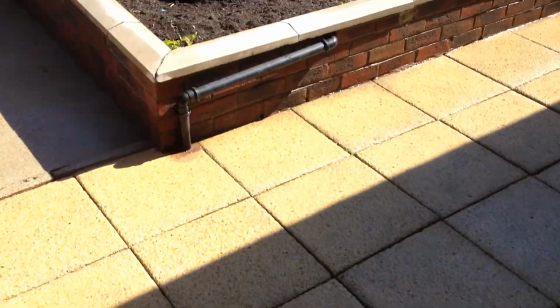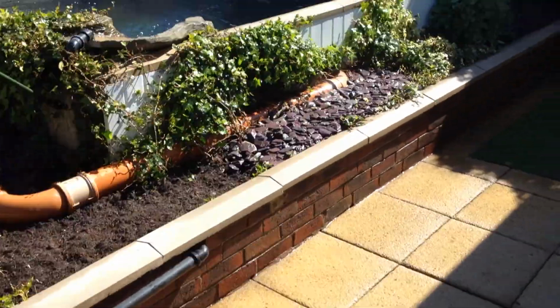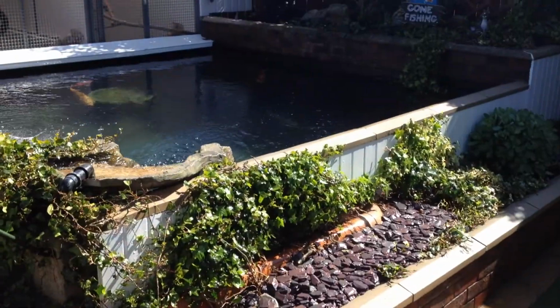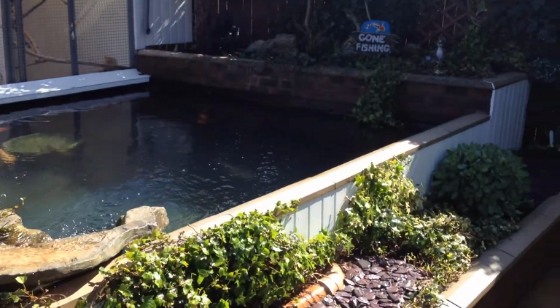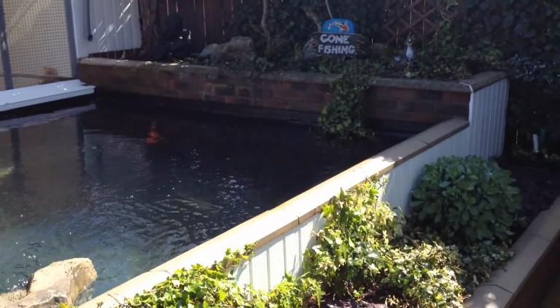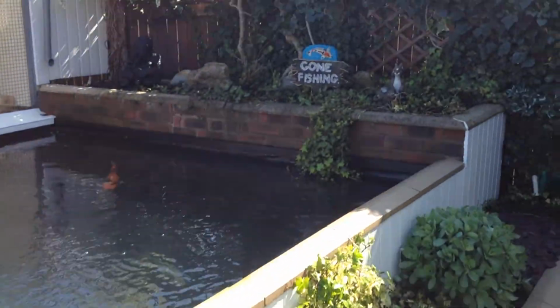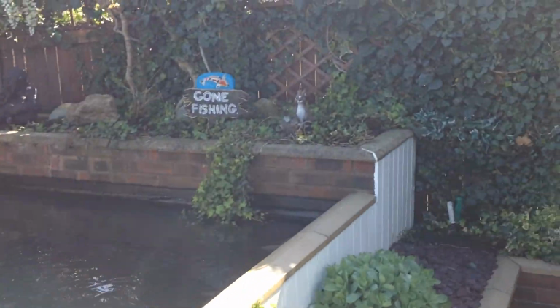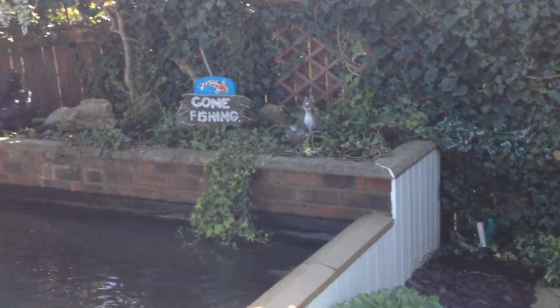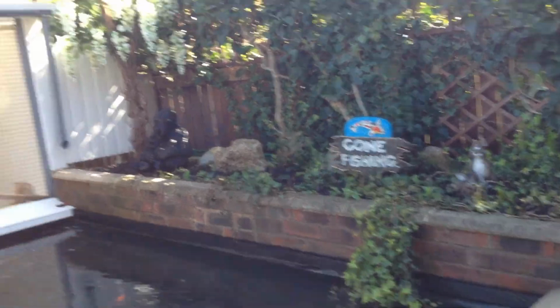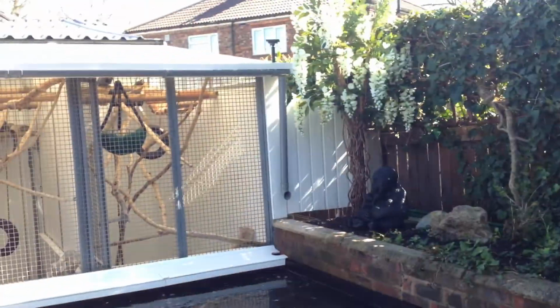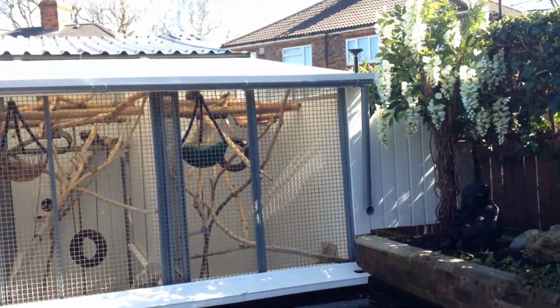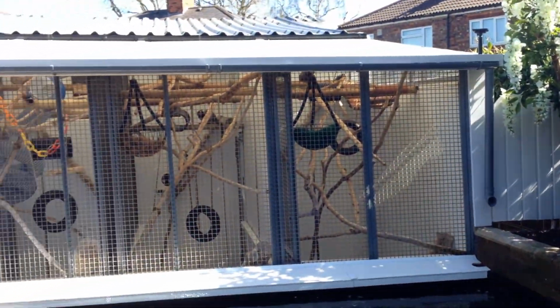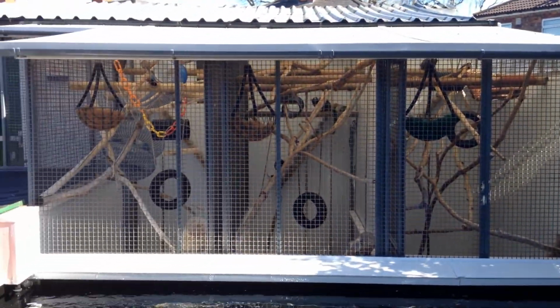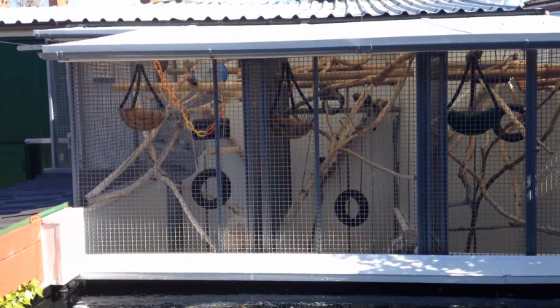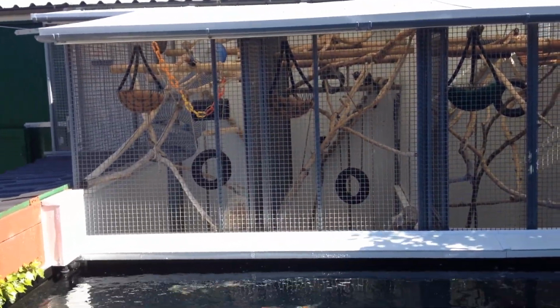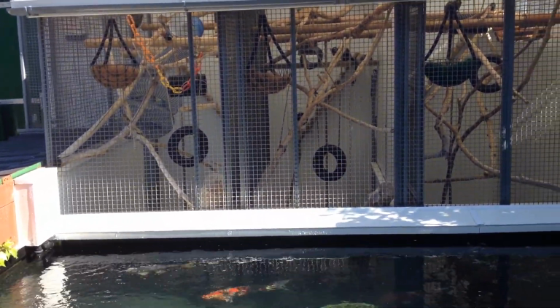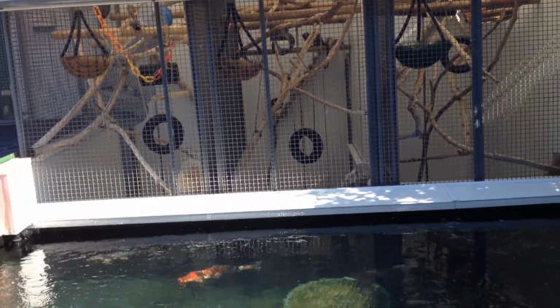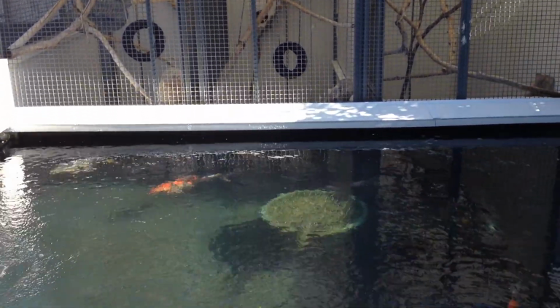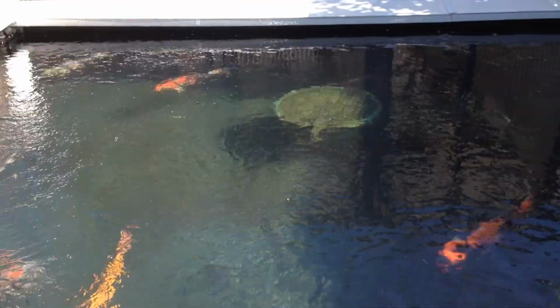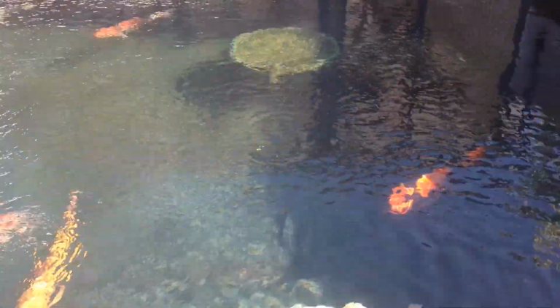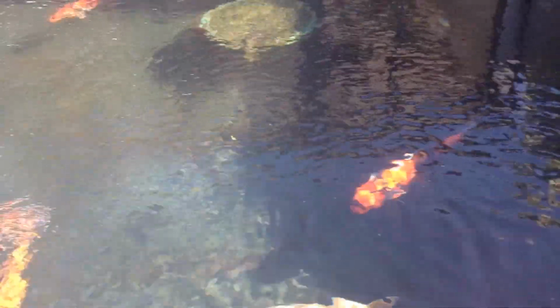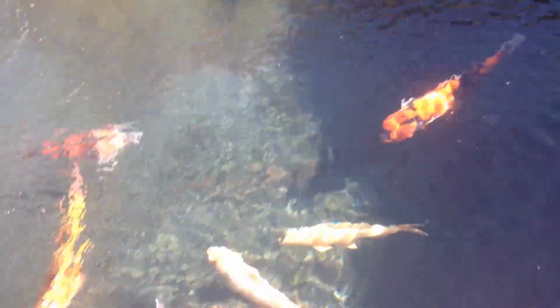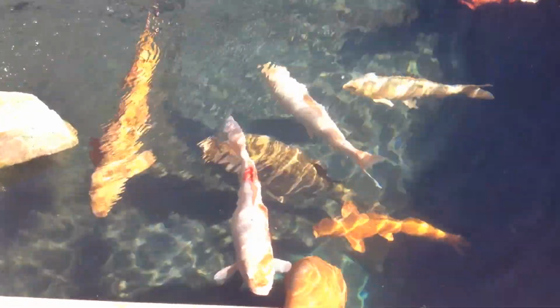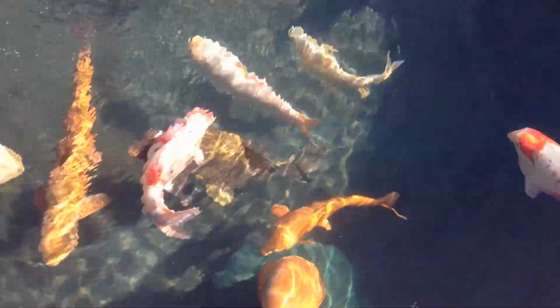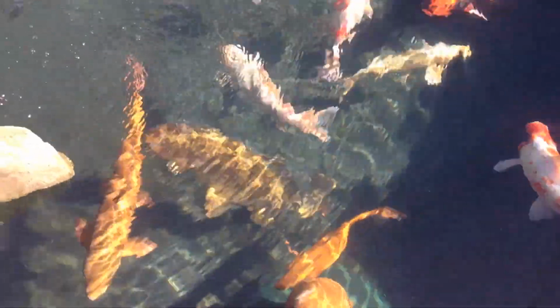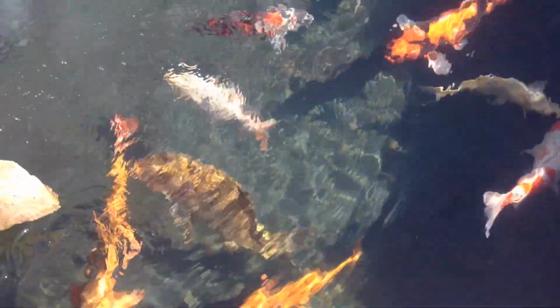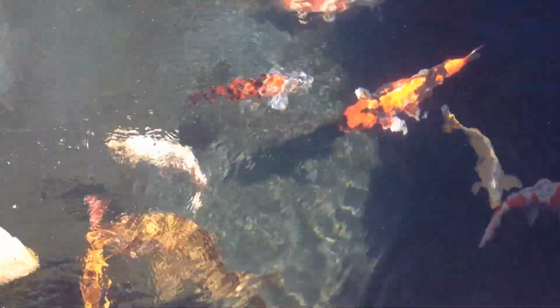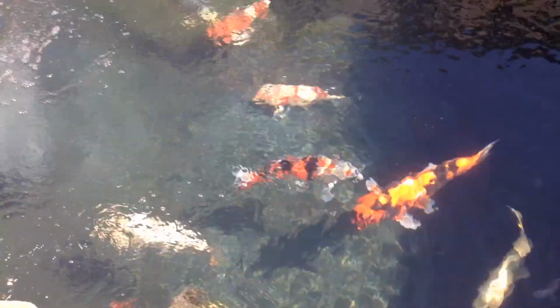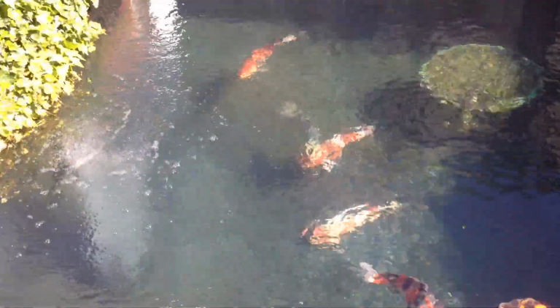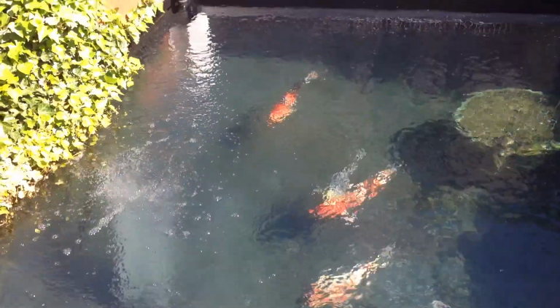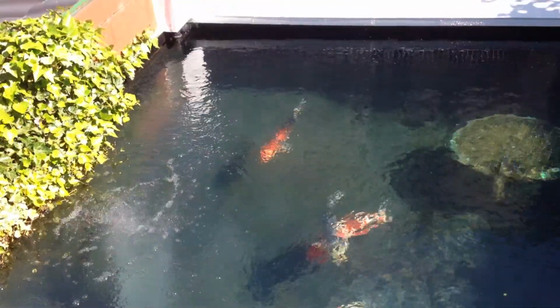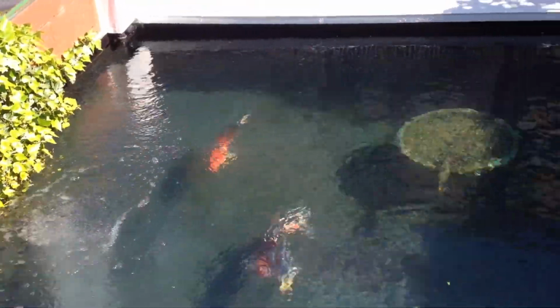There we go. Sun's out, my little mates are all out. Just a quick video to show Jimmy's dad's fishpond now it's all done. All cleaned, look.